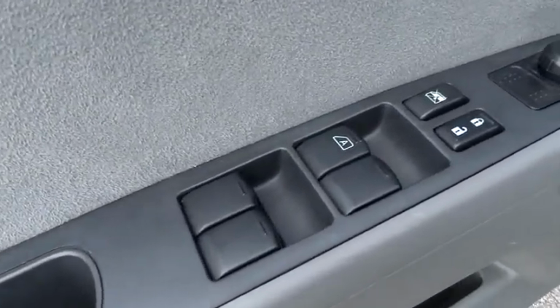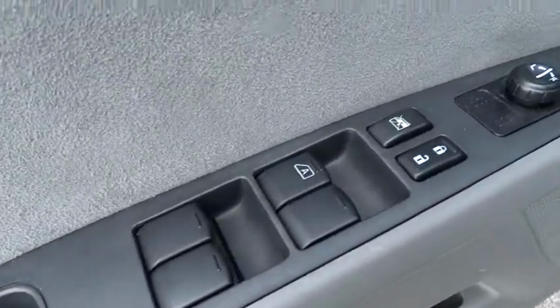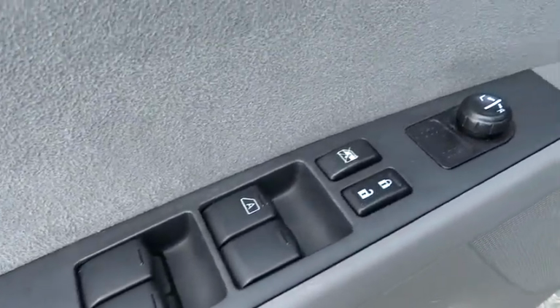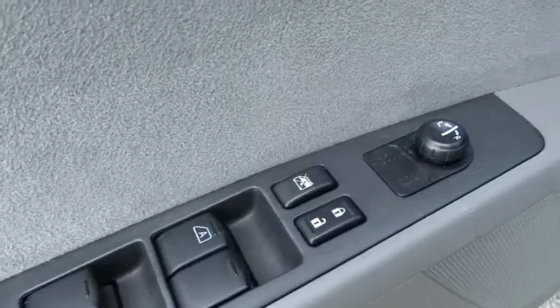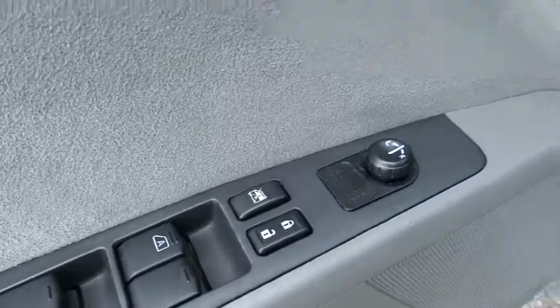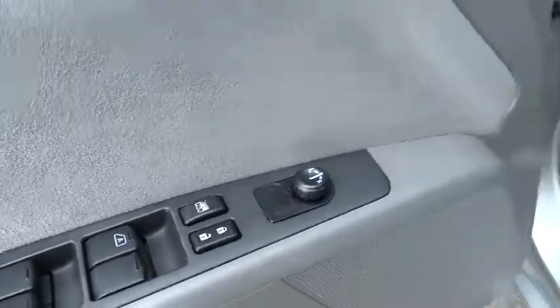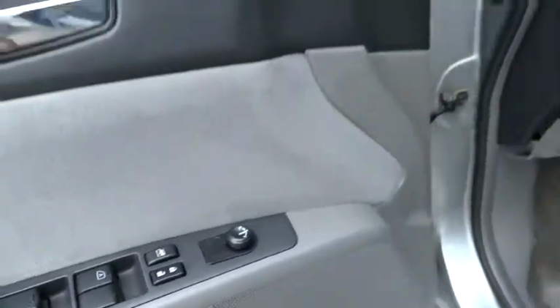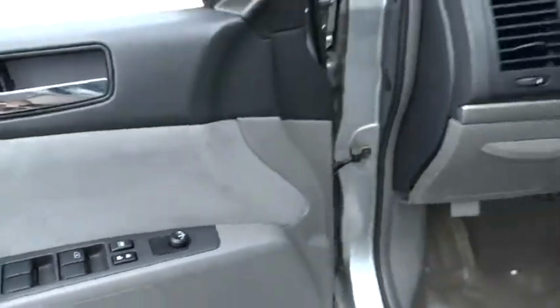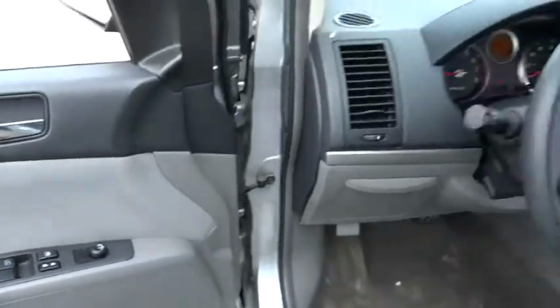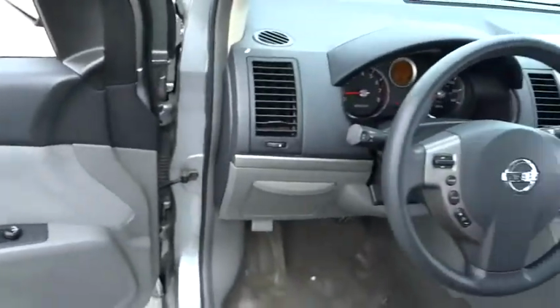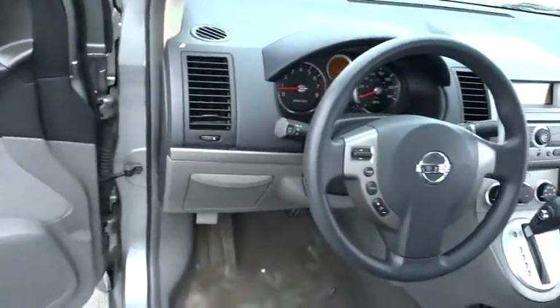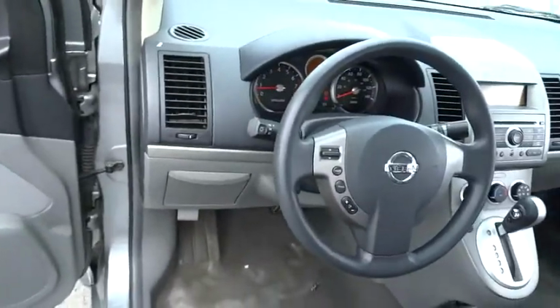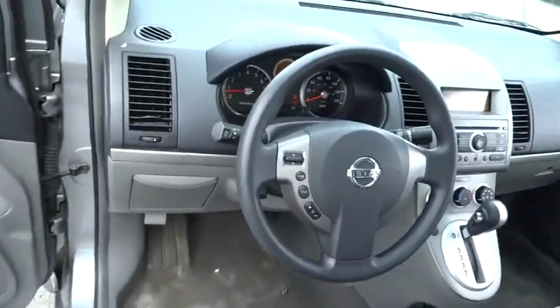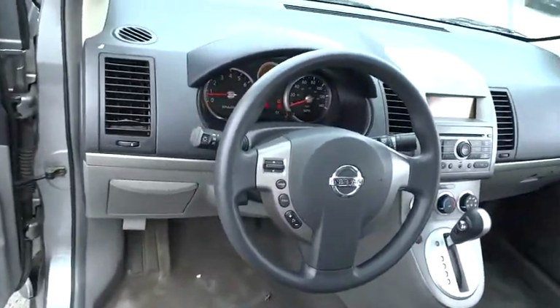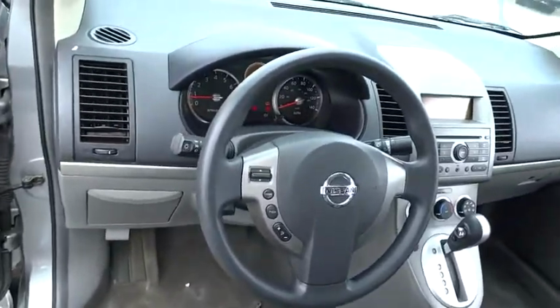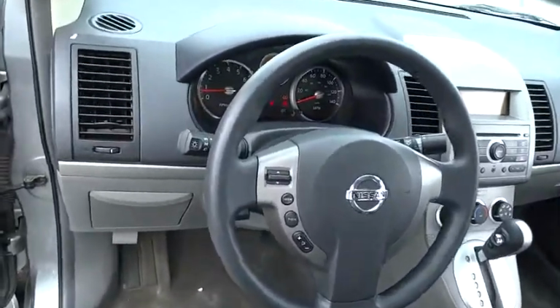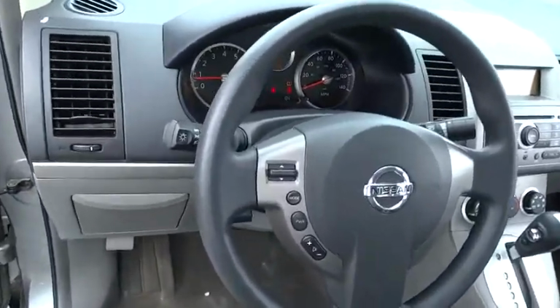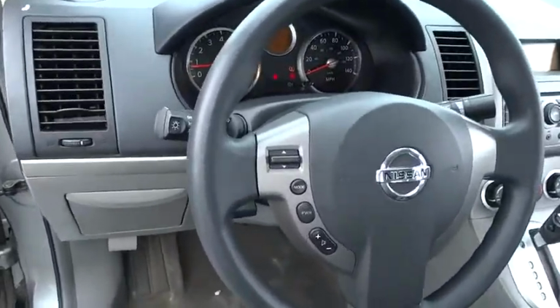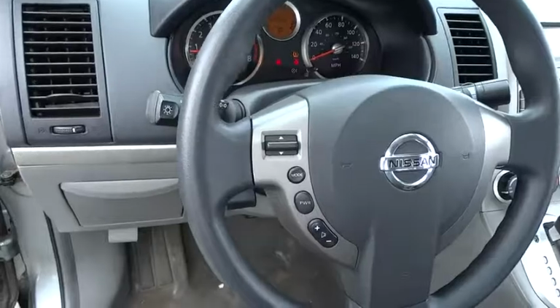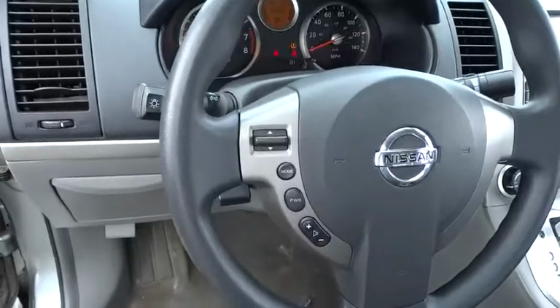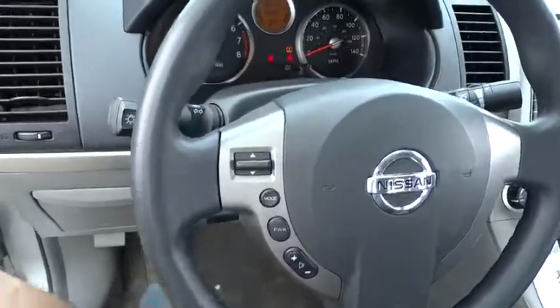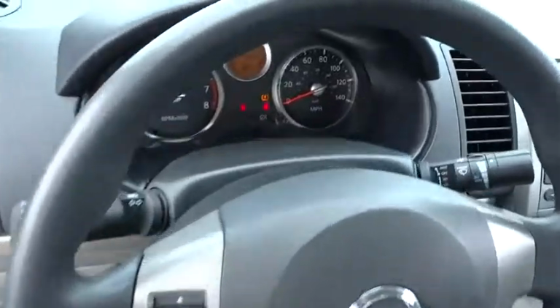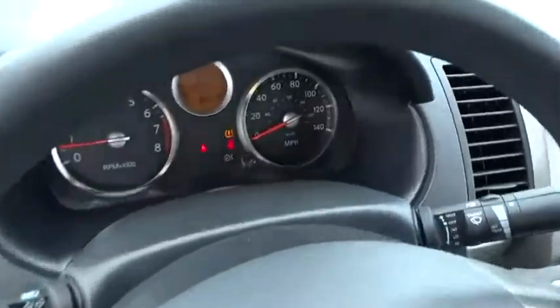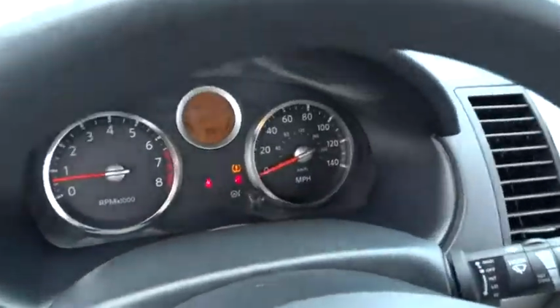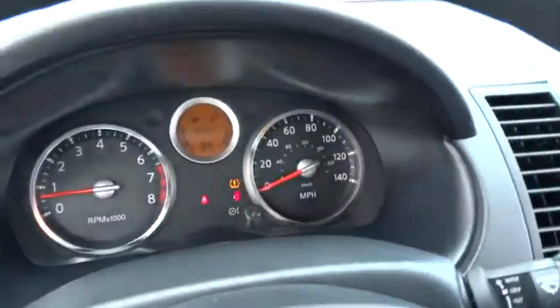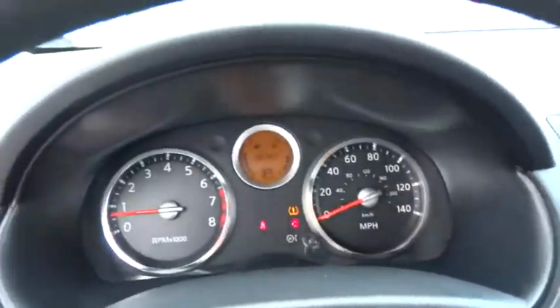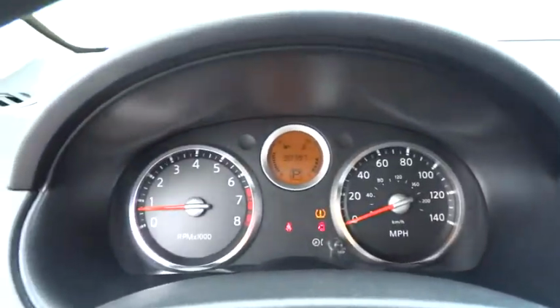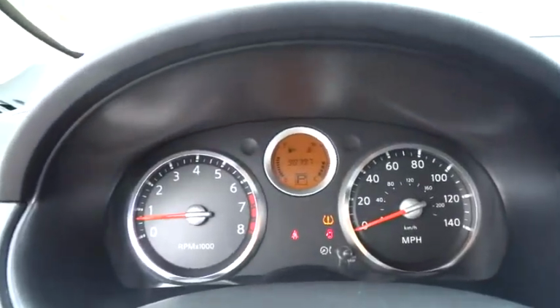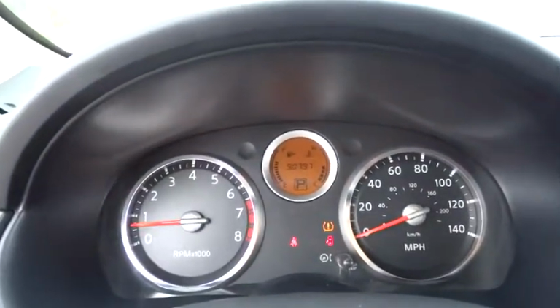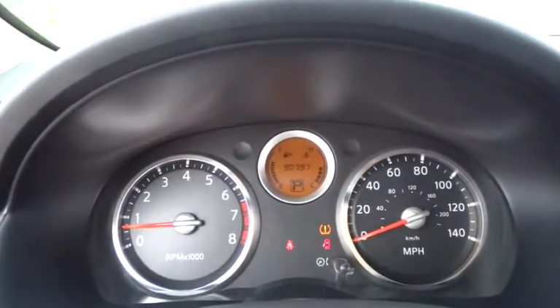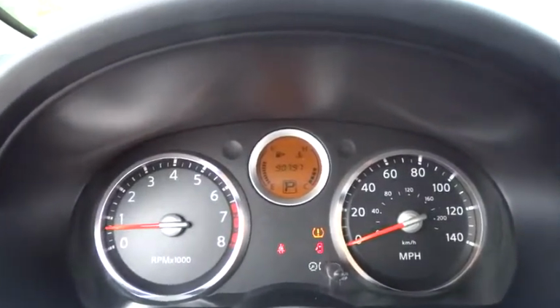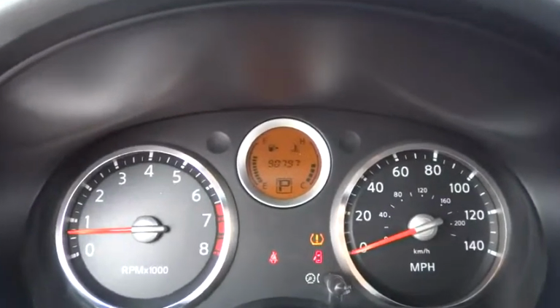Trip computer, power door locks, passenger airbags, CD player, child safety locks, intermittent wipers, rear head airbags, auxiliary audio input, fold-flat seat.